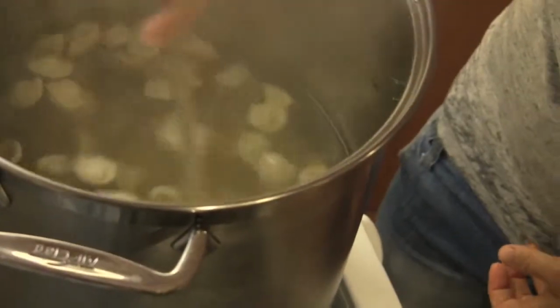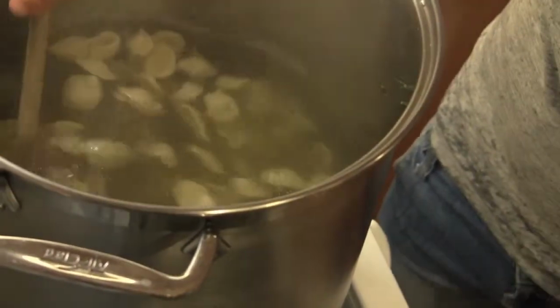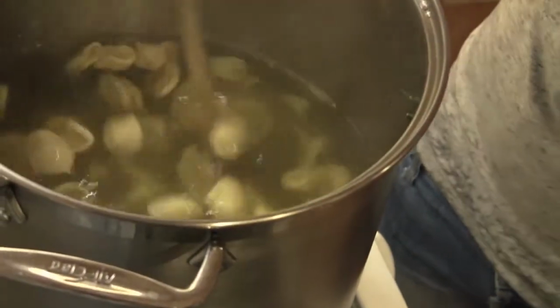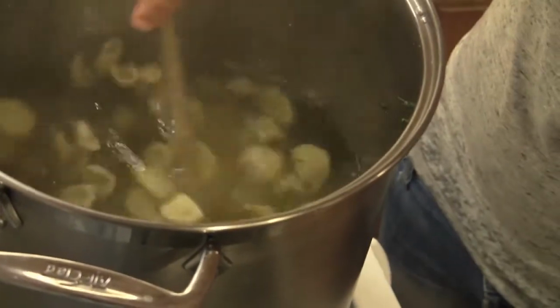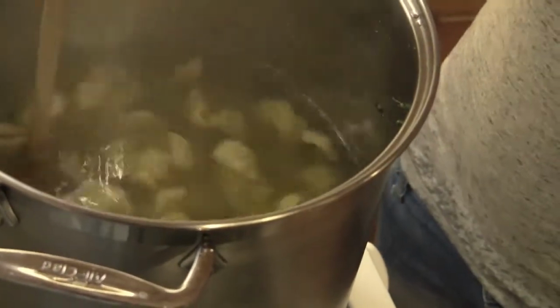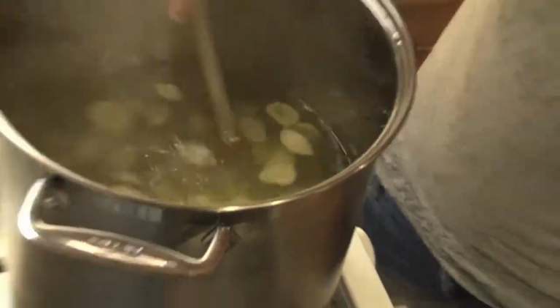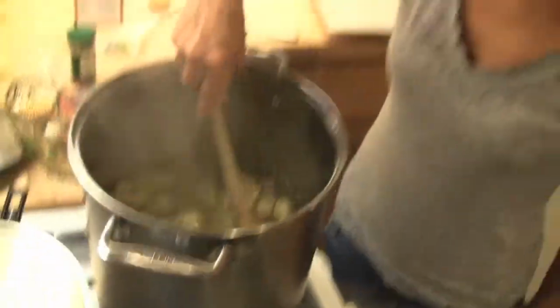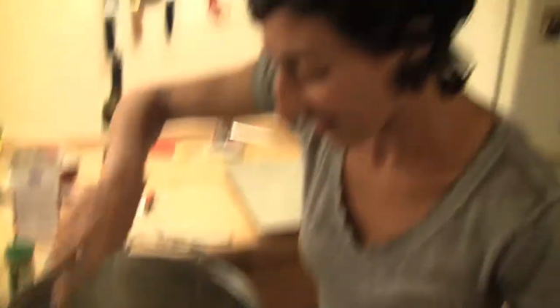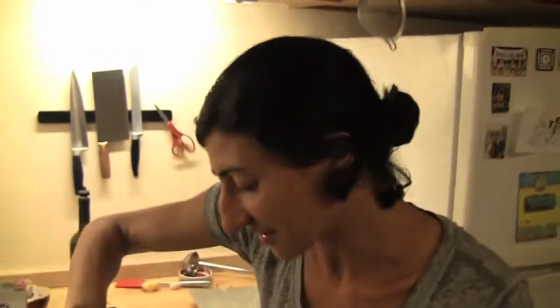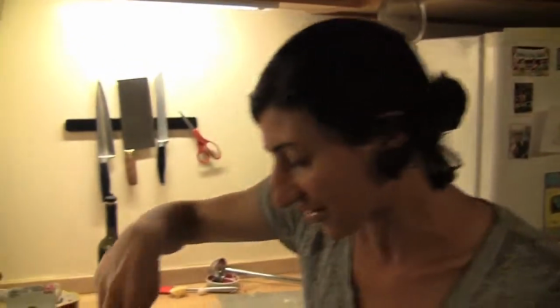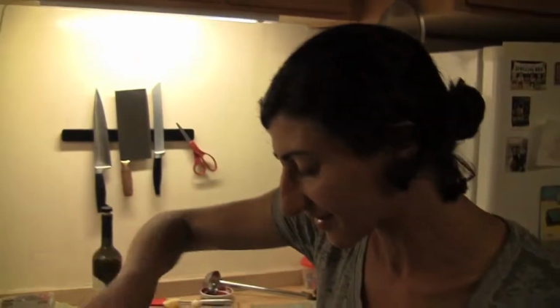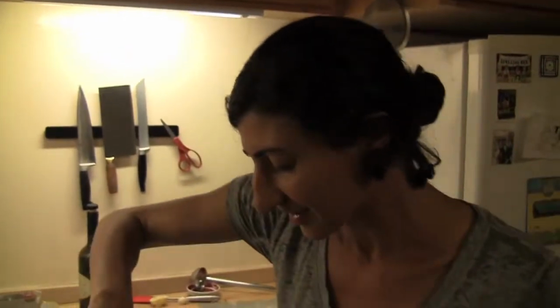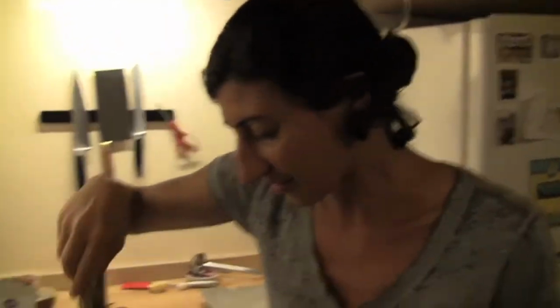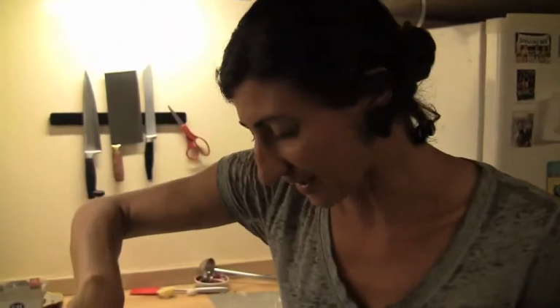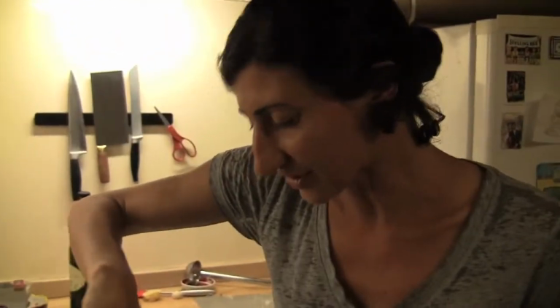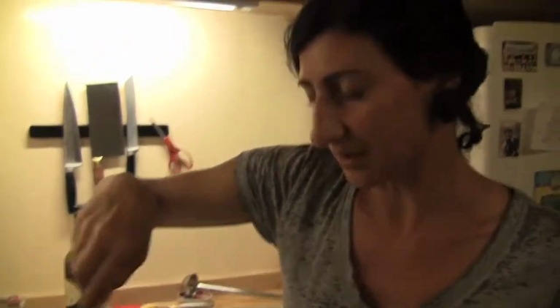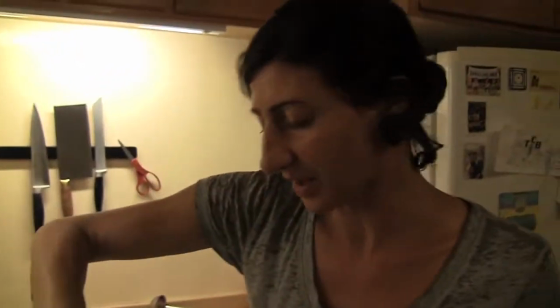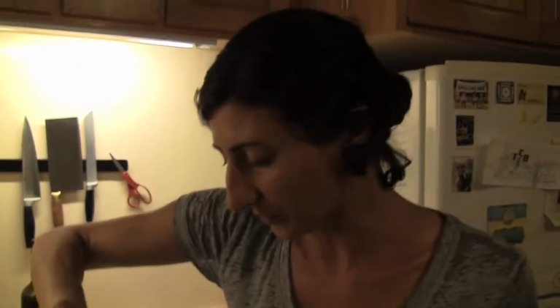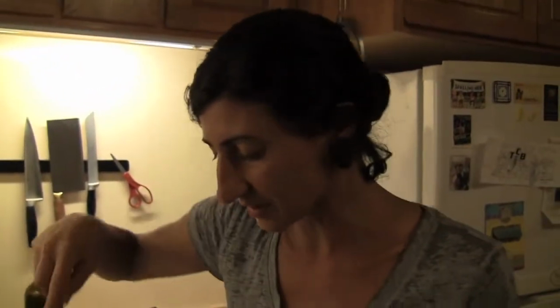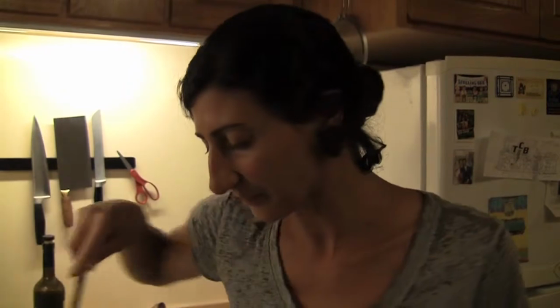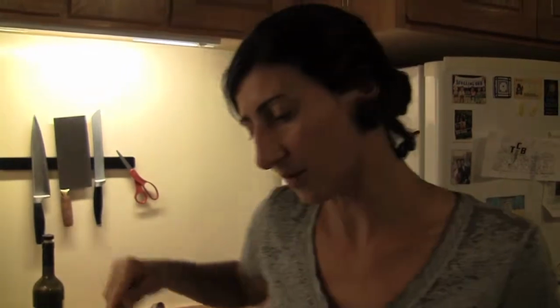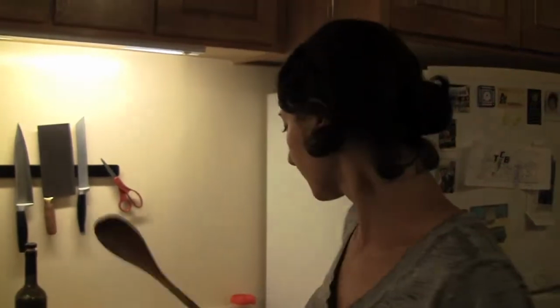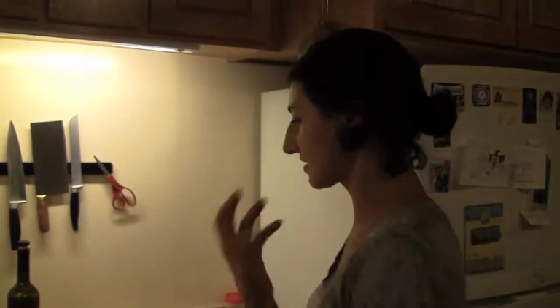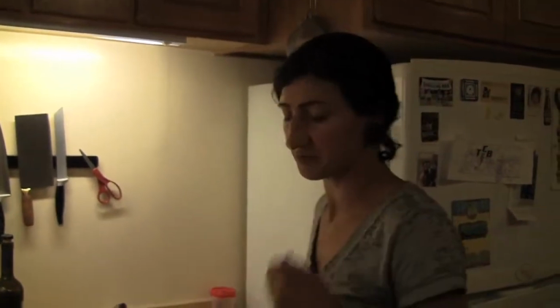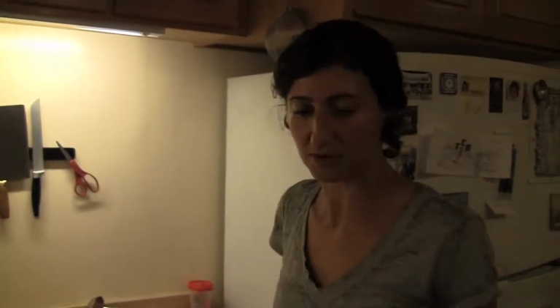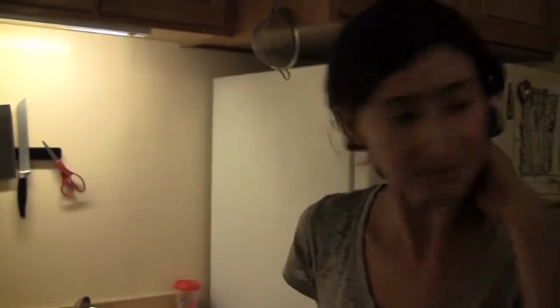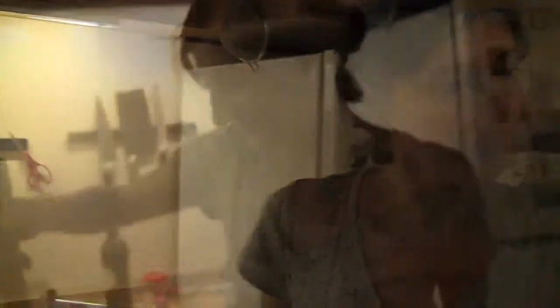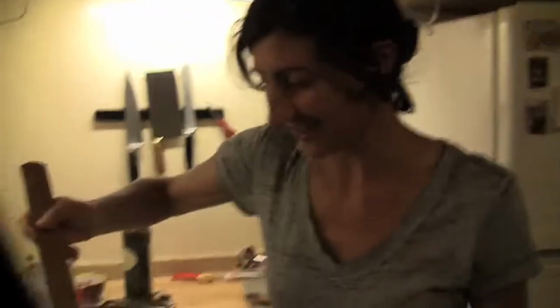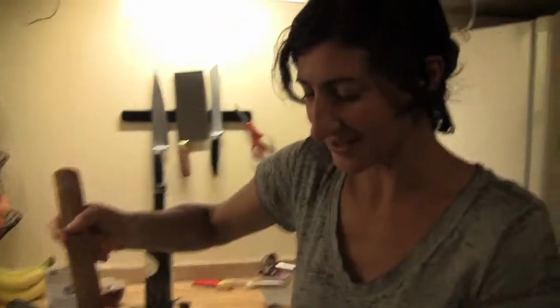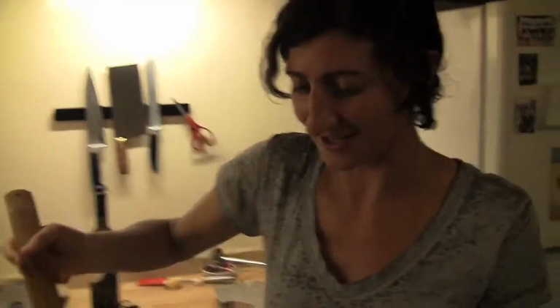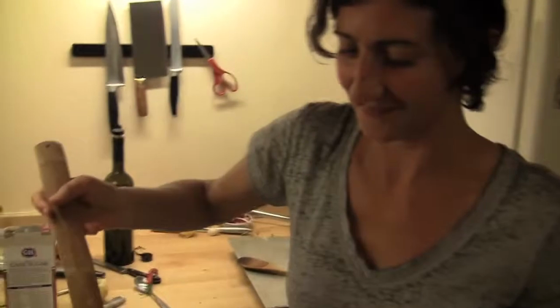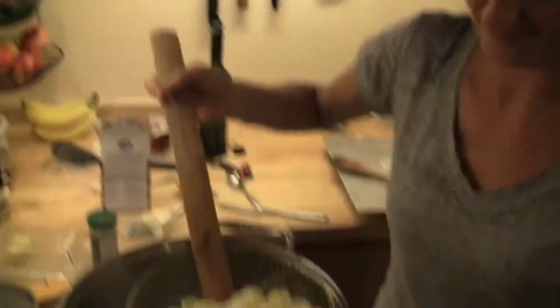The ones that are floating are the ones that are almost done. I'll leave them a couple more minutes. Once they float up, they say they're ready to go. All right — that's just ready.